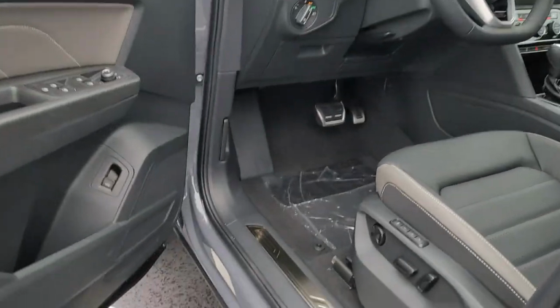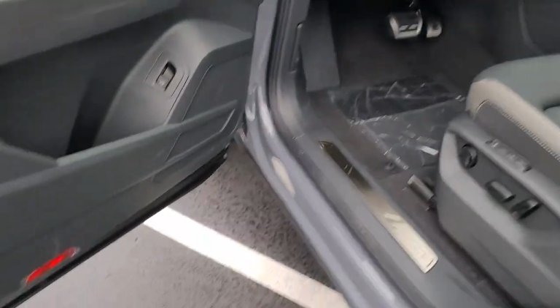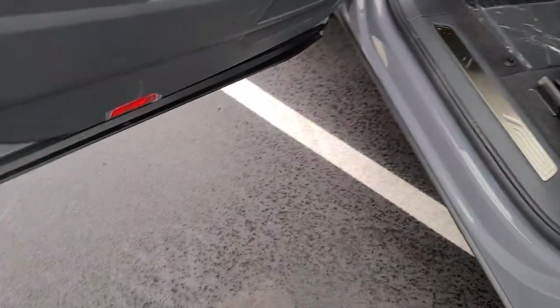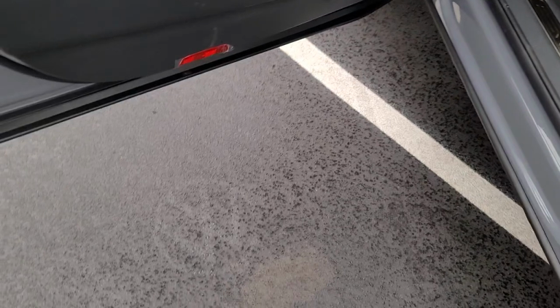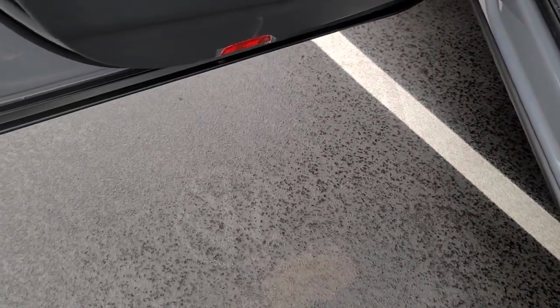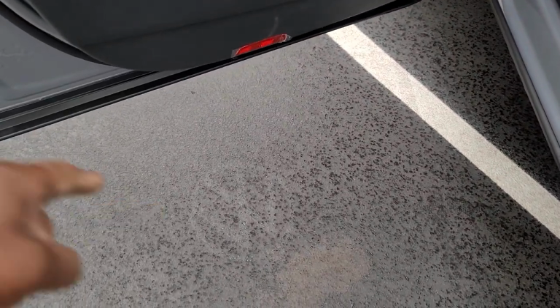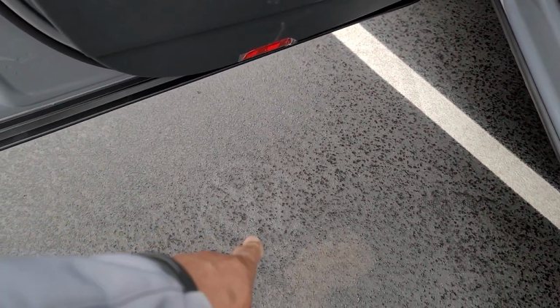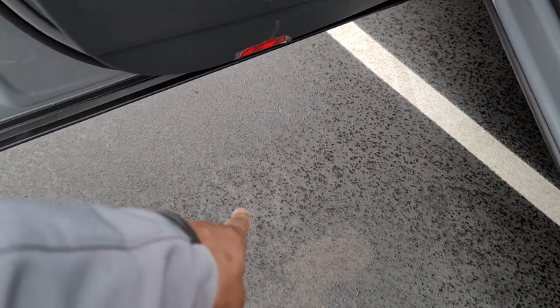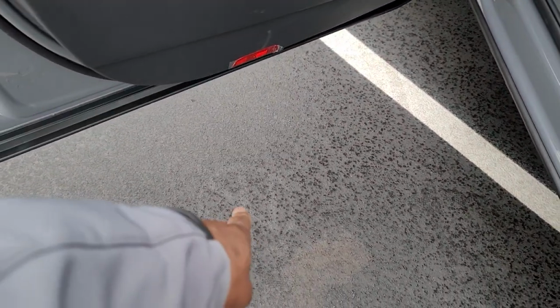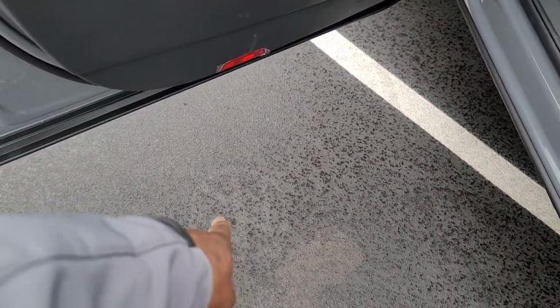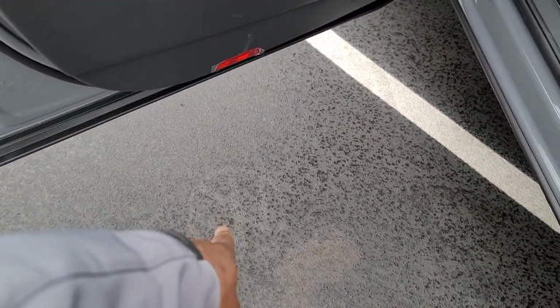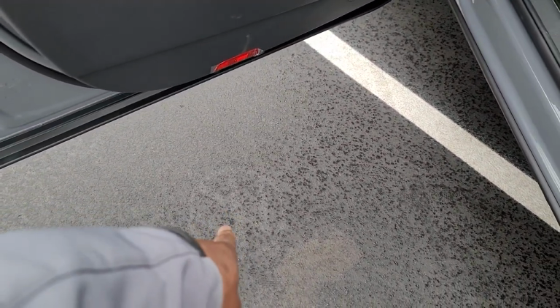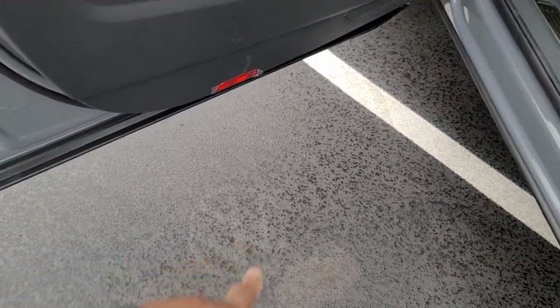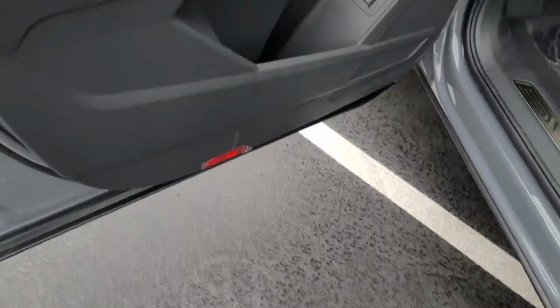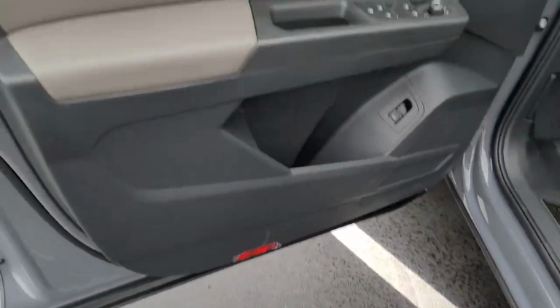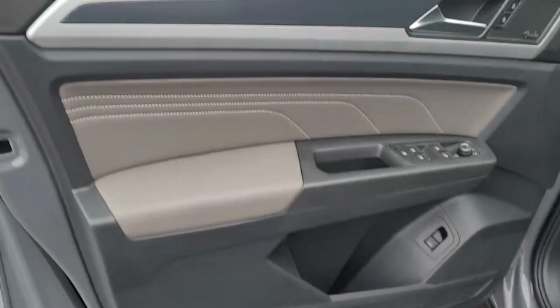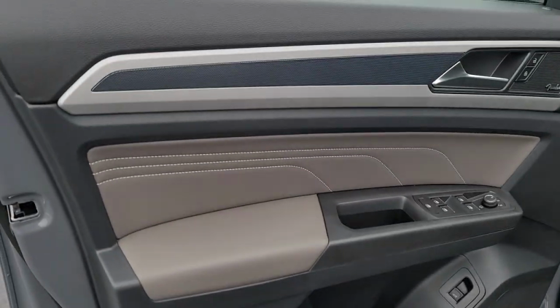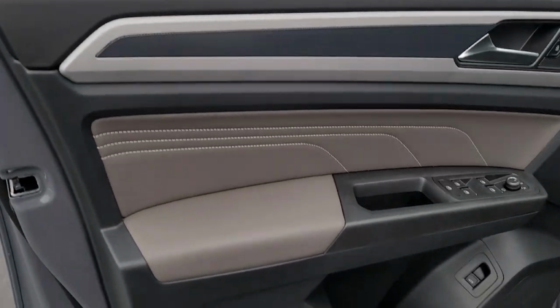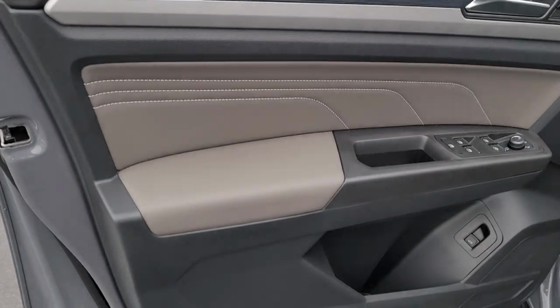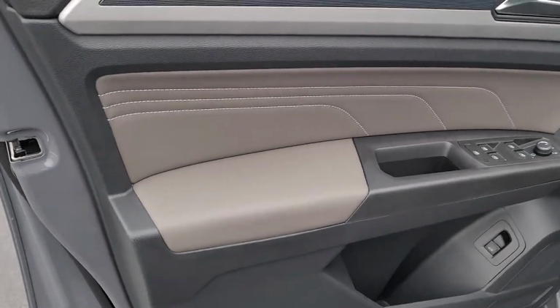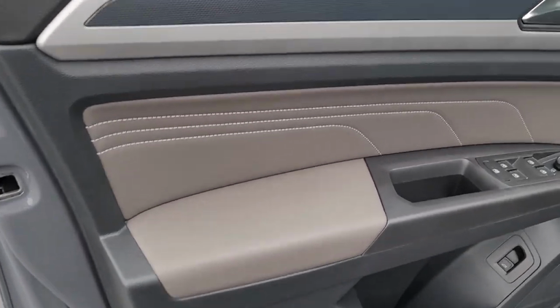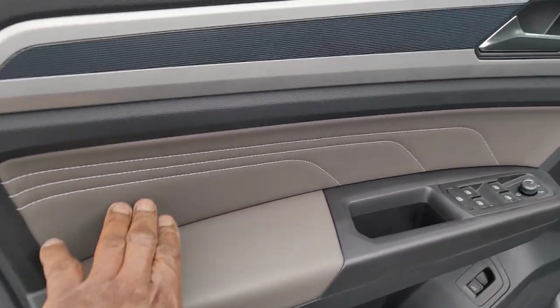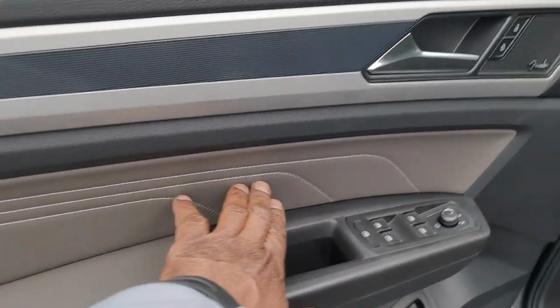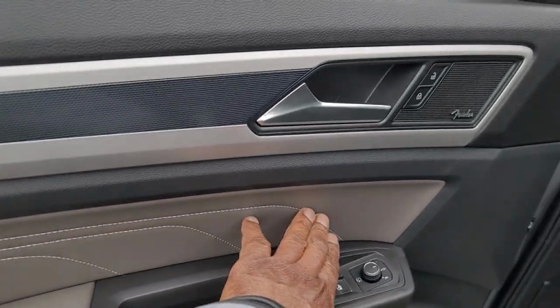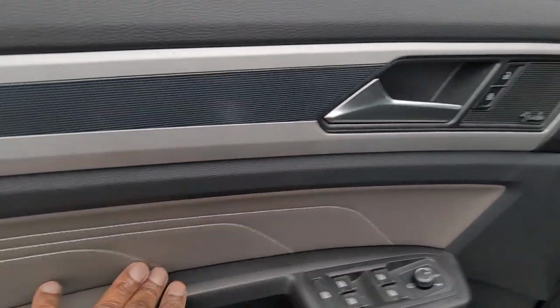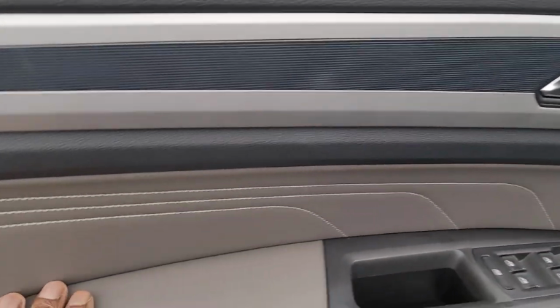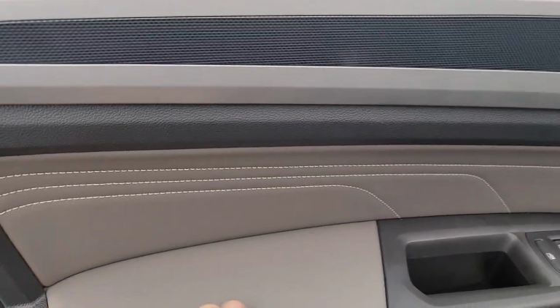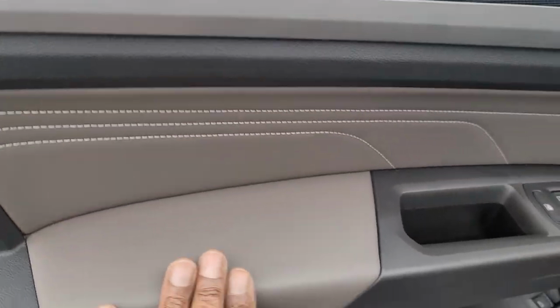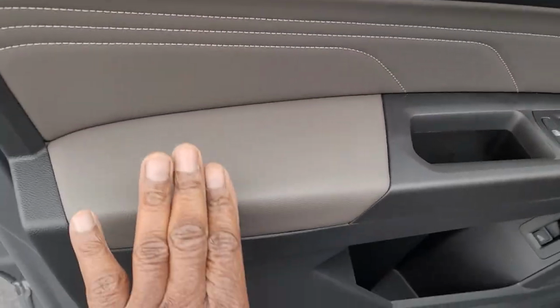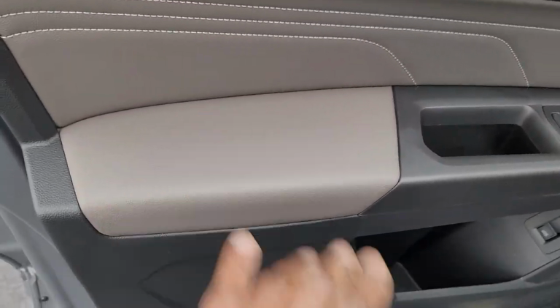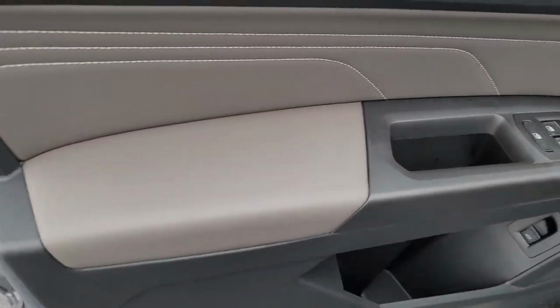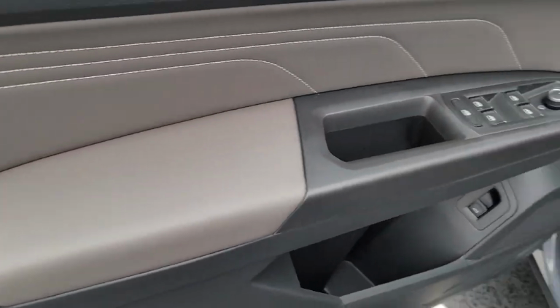Before we climb in, it's kind of hard to see there, but there is a Volkswagen logo shining on the ground there — Volkswagen puddle lights. On the door inset, you have quartzite gray with the premium stitch here, and quartzite gray on the arm pad.